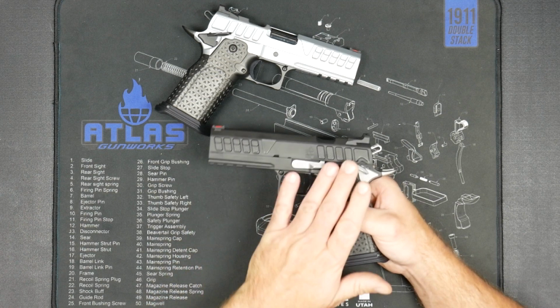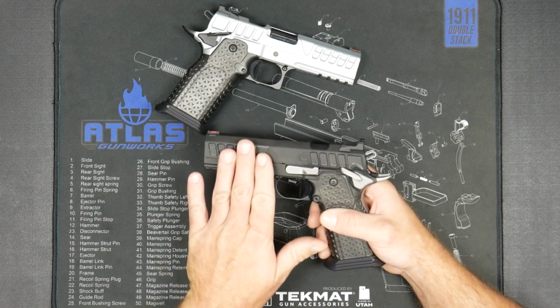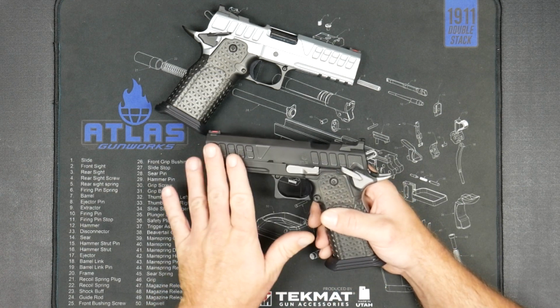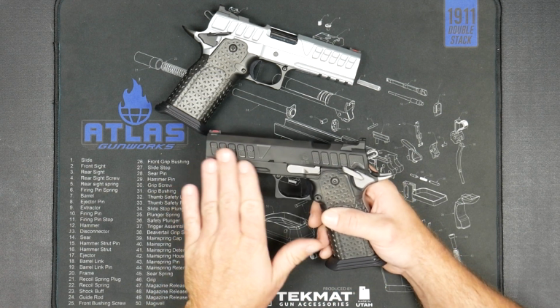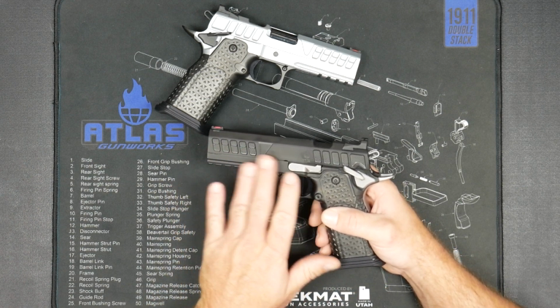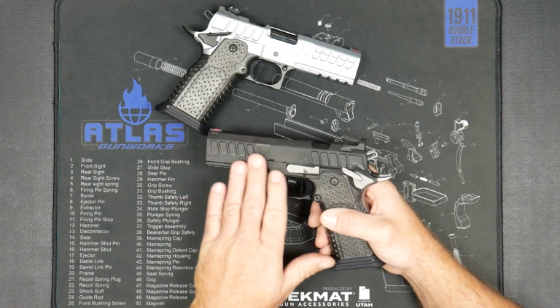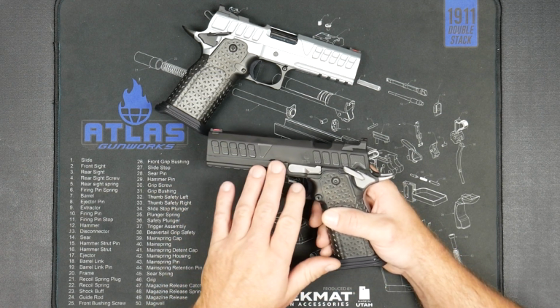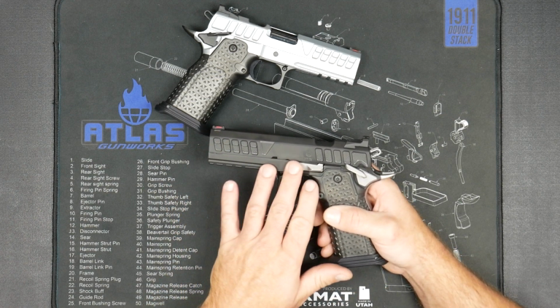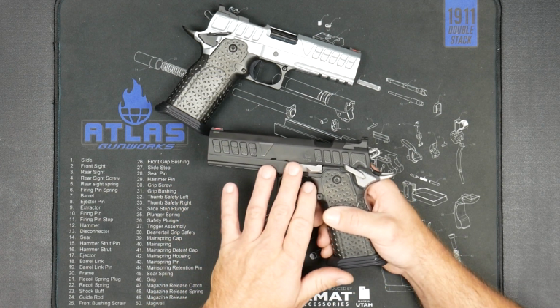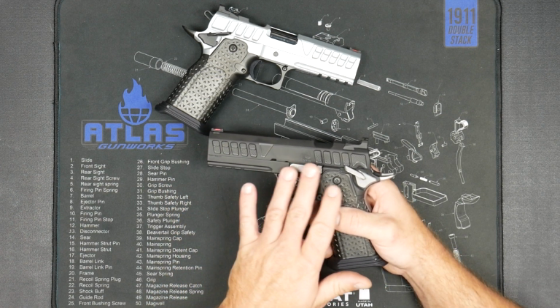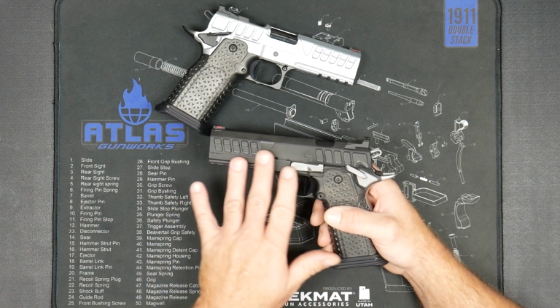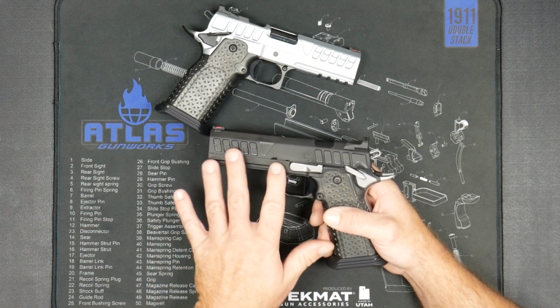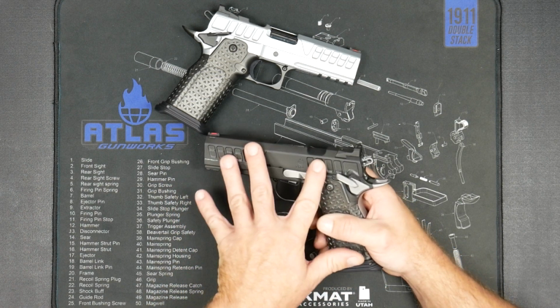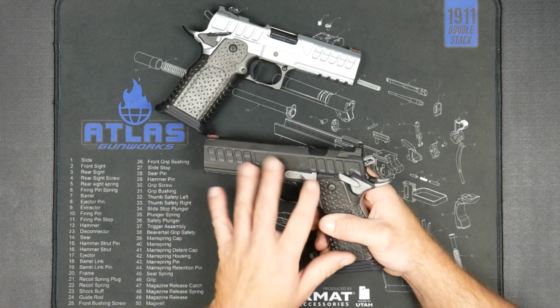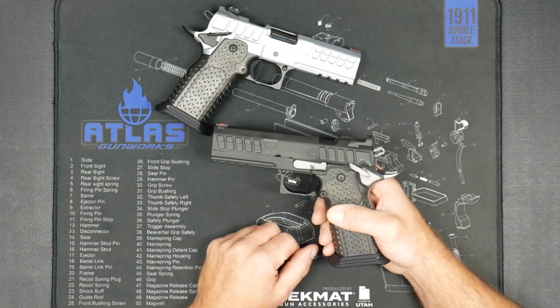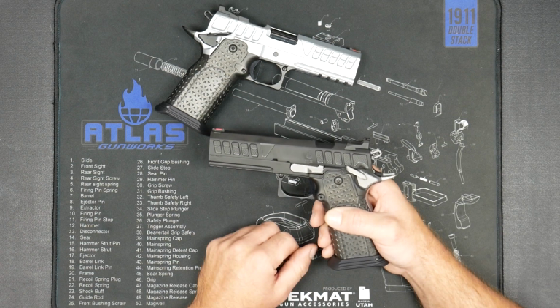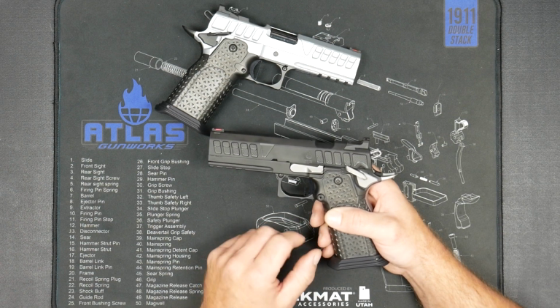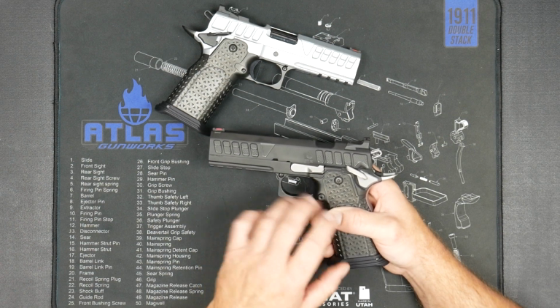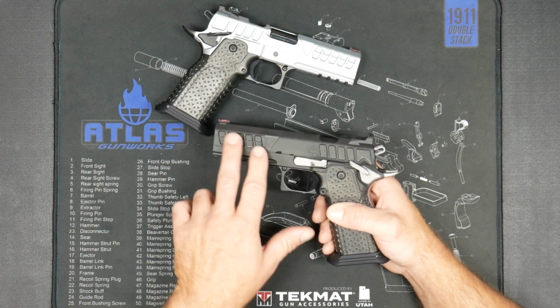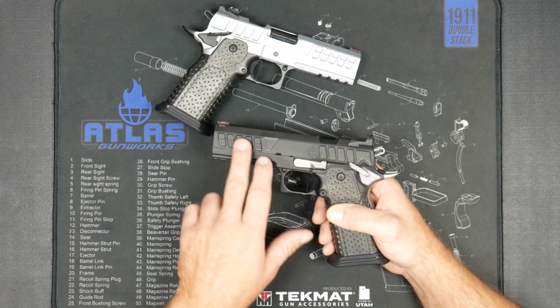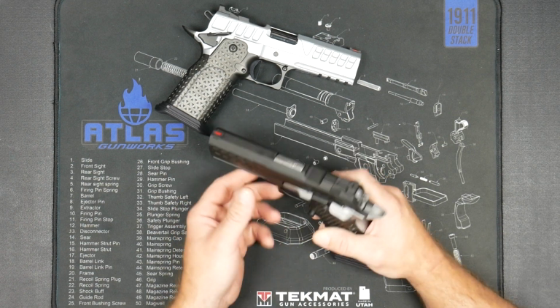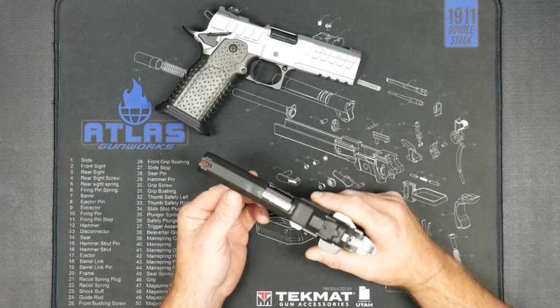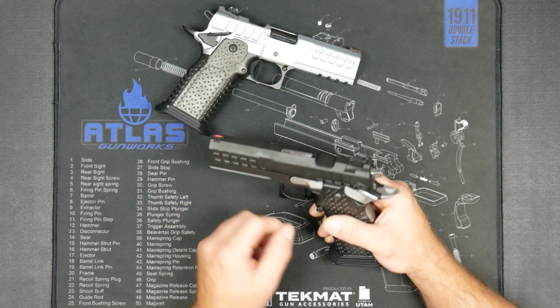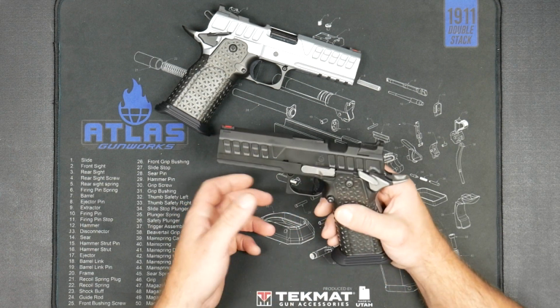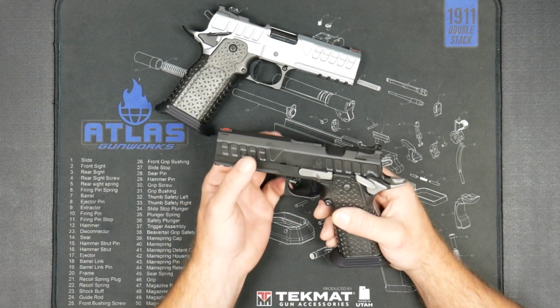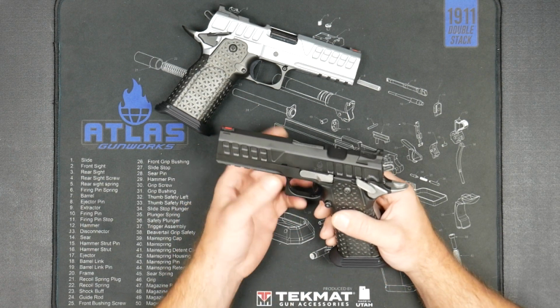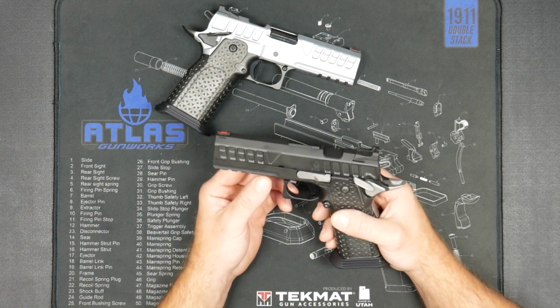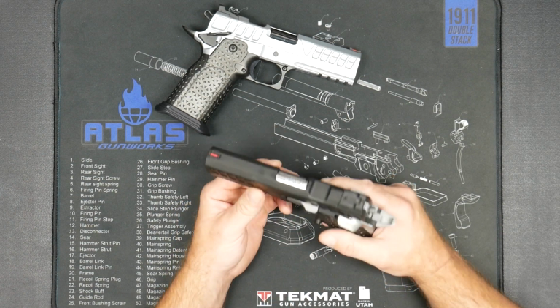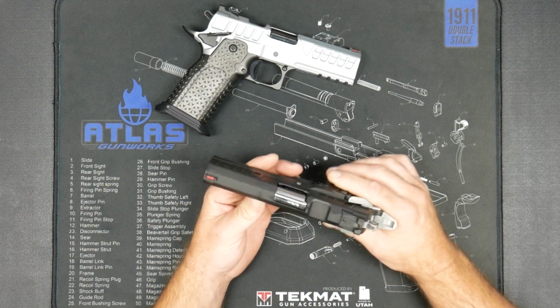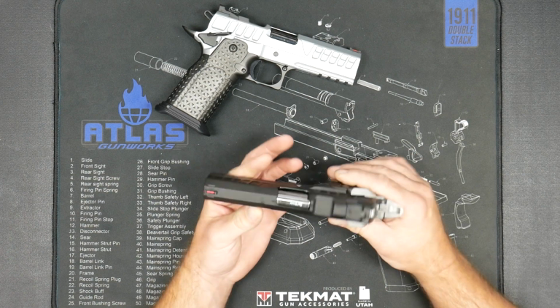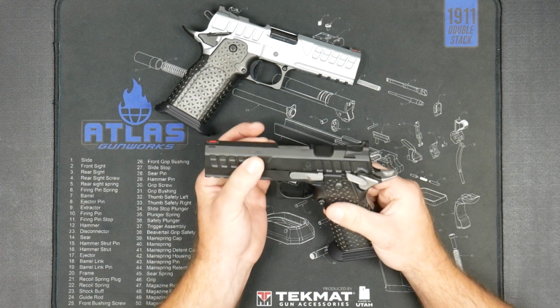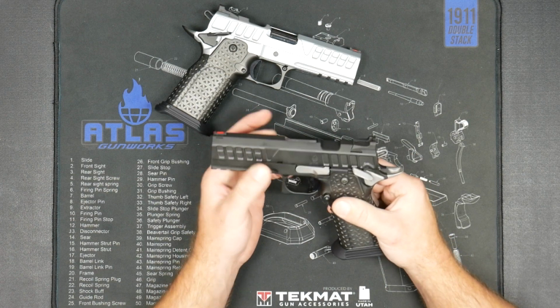It's got slide lightening and cocking serrations that are unique to the NYX. They do not go all the way through — that's so we can keep lint and dirt and debris off of the barrel.